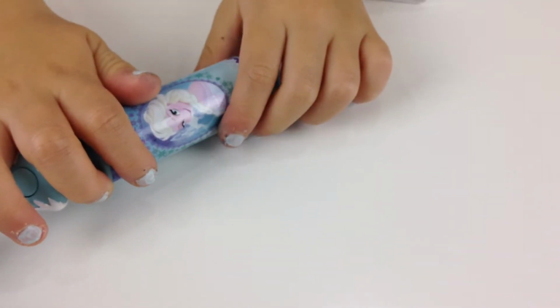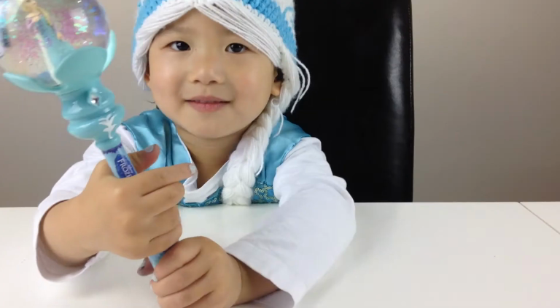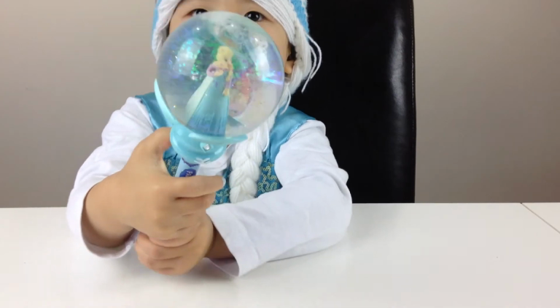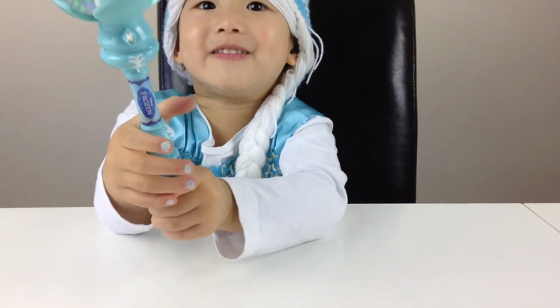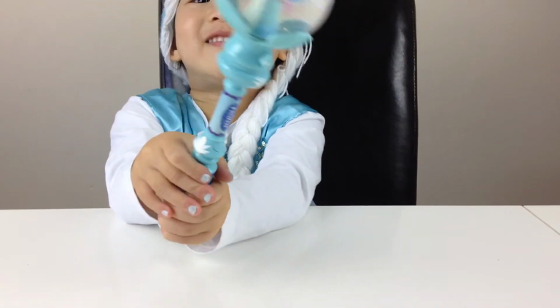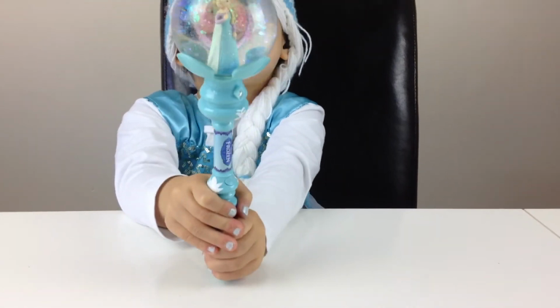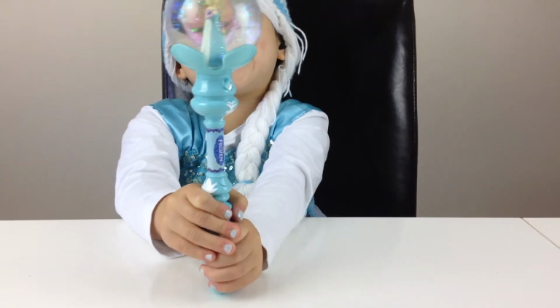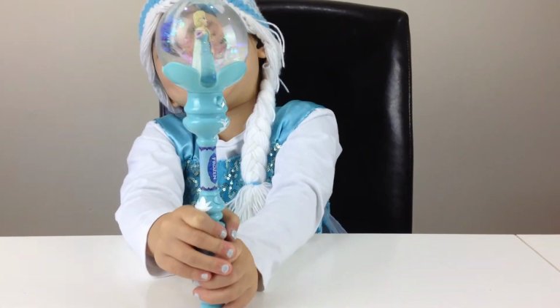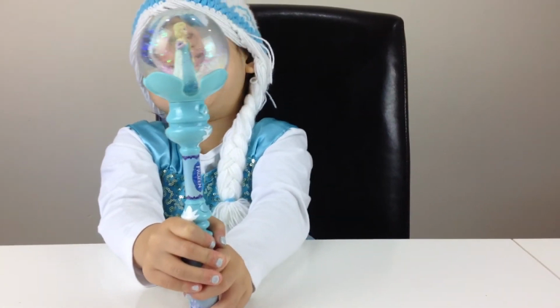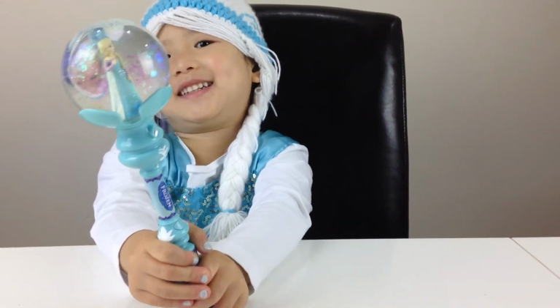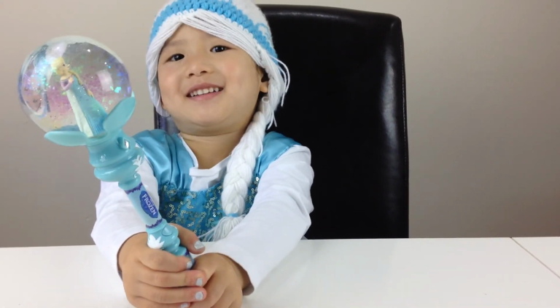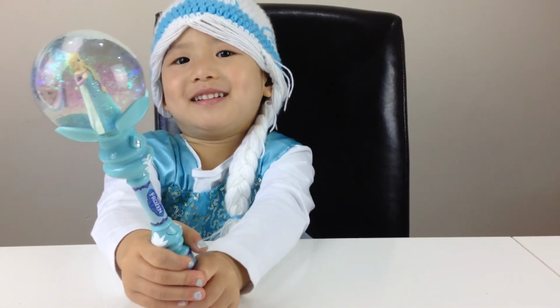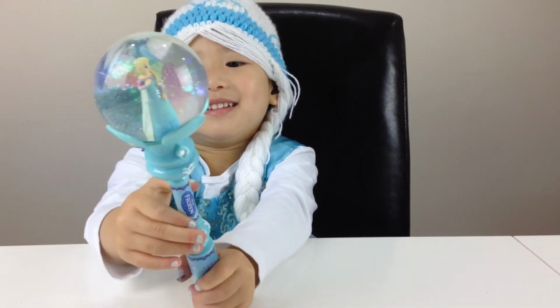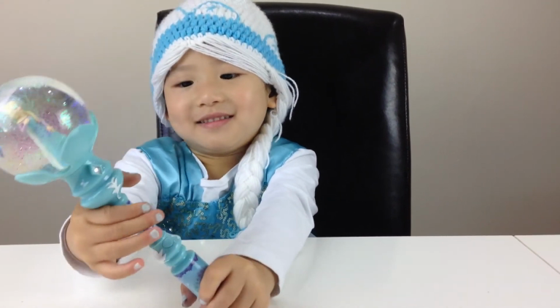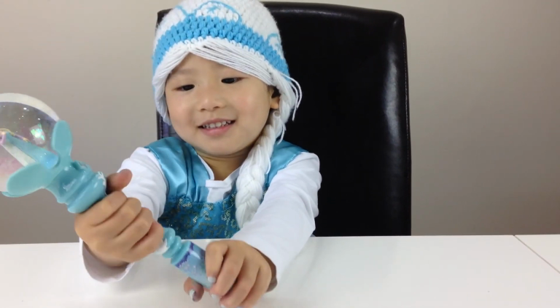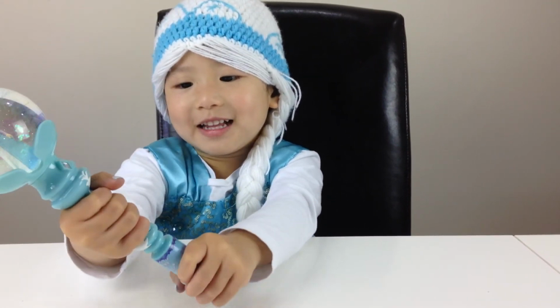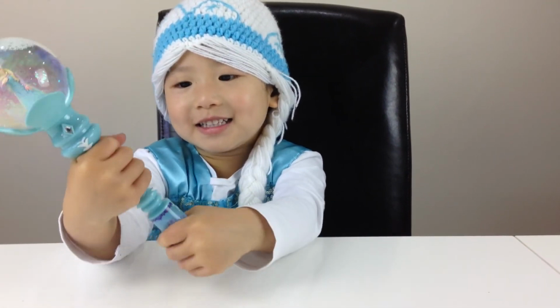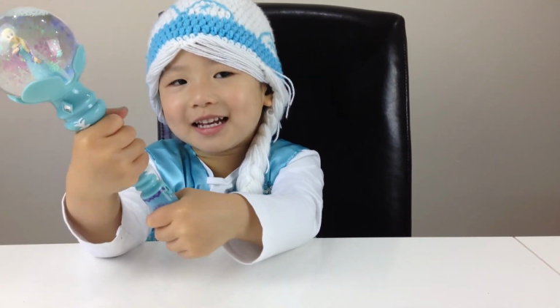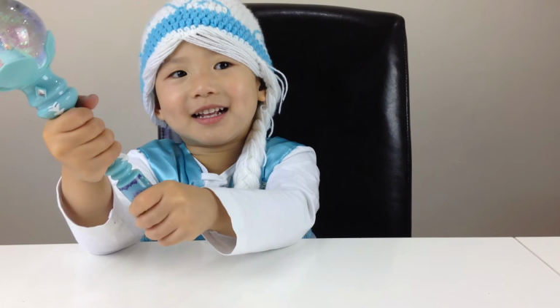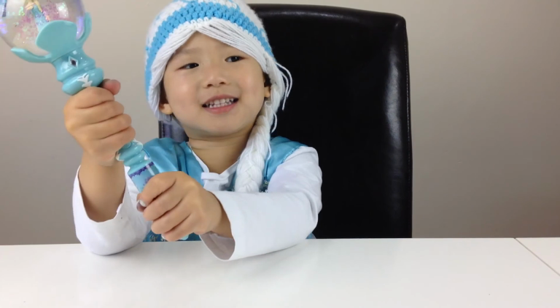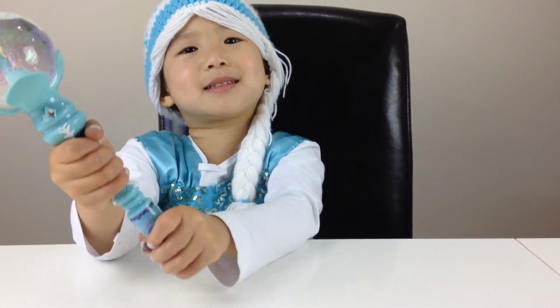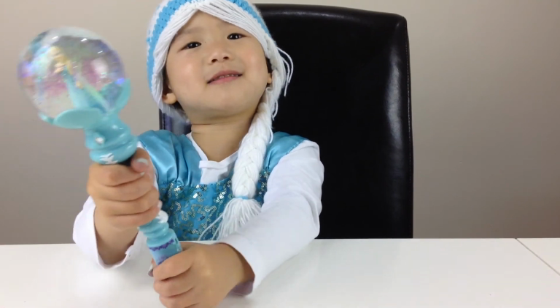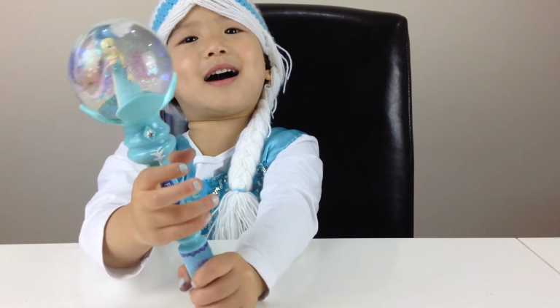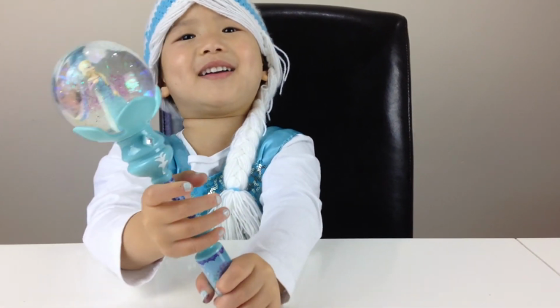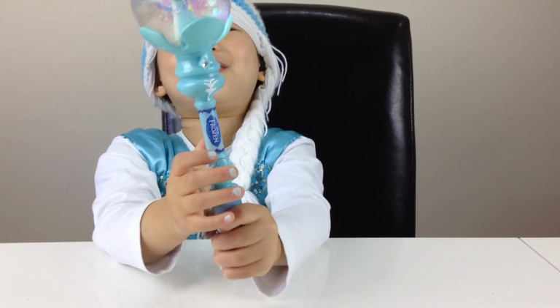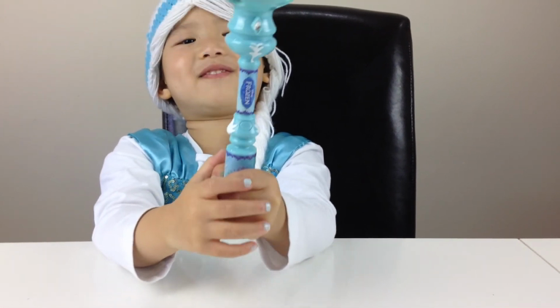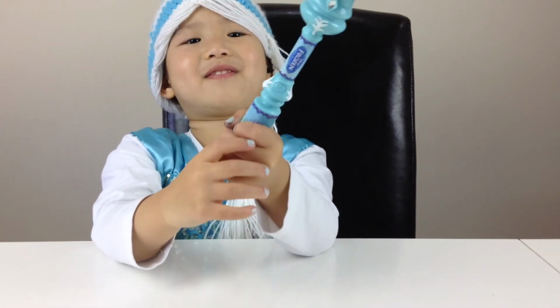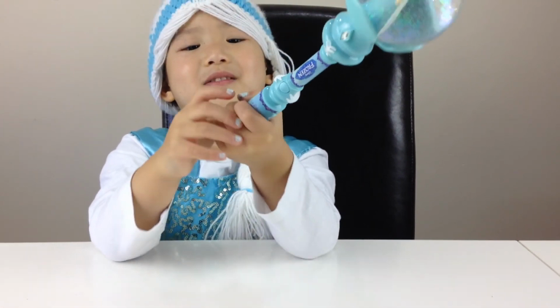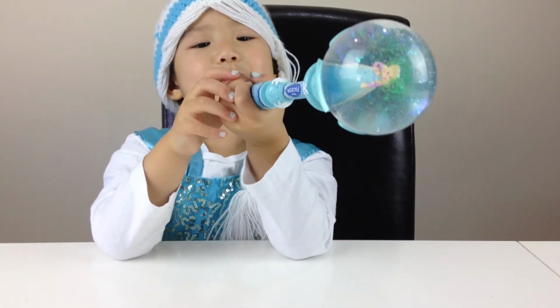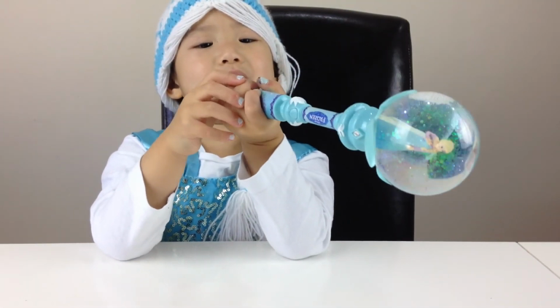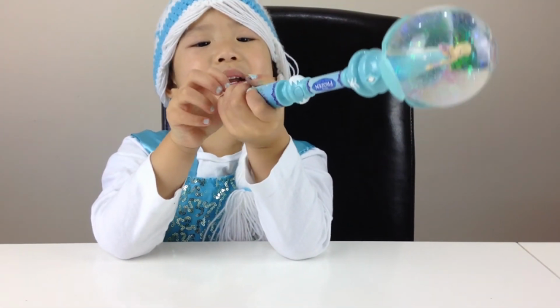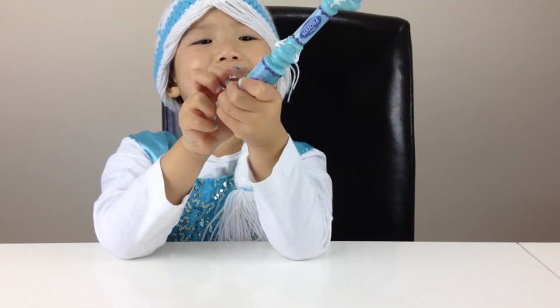Thank you for watching. Please like and subscribe for more videos.